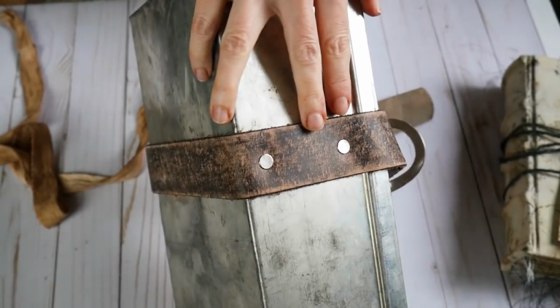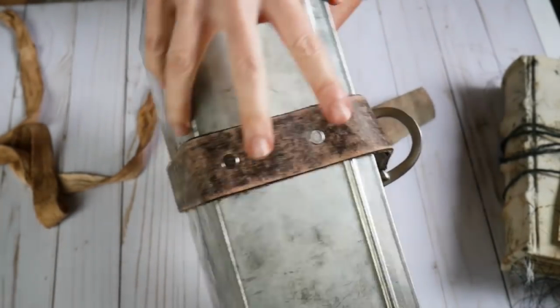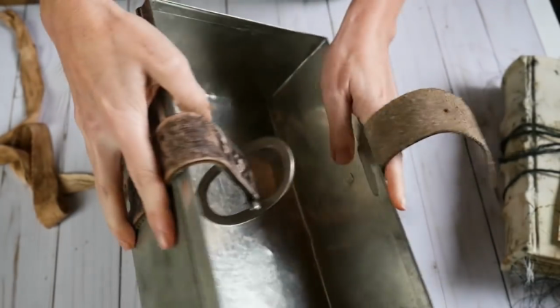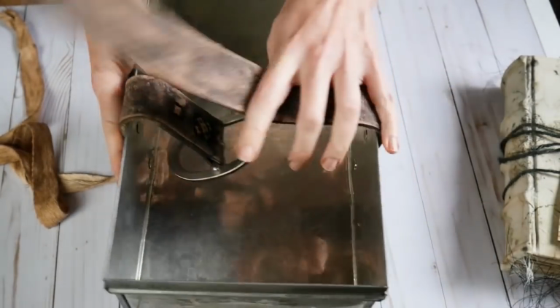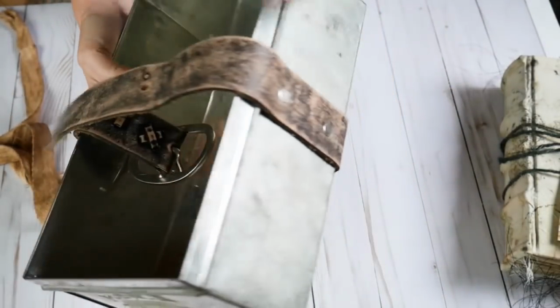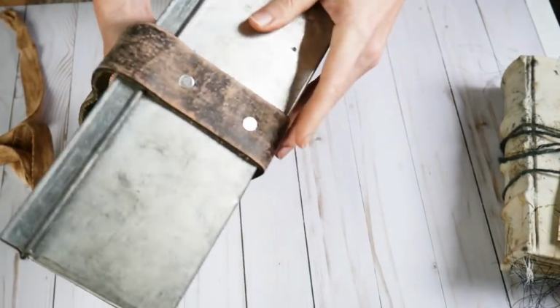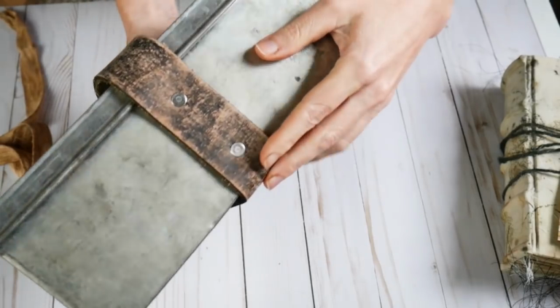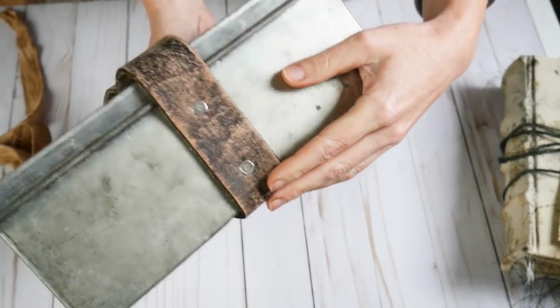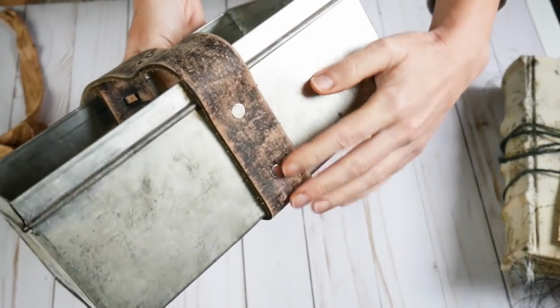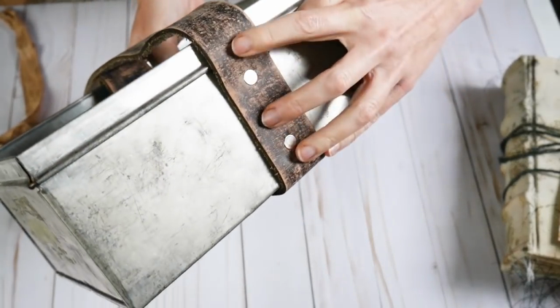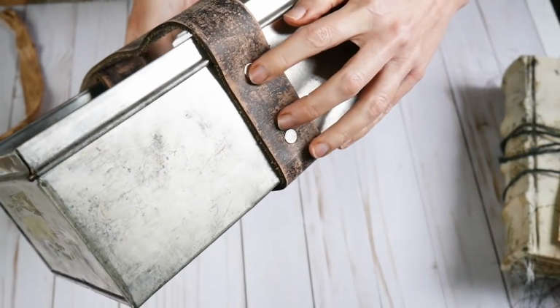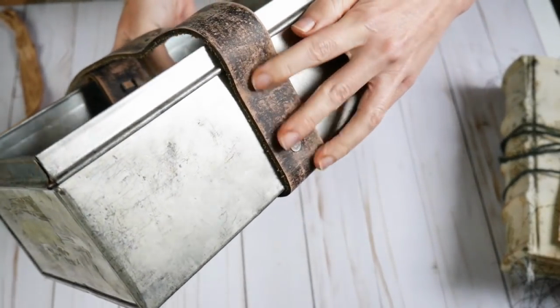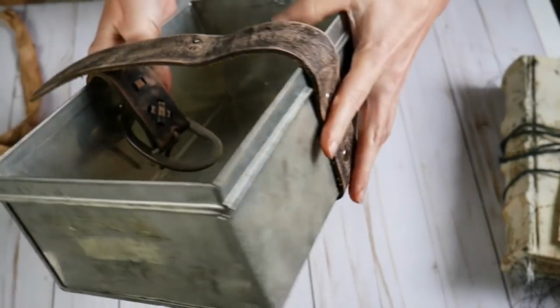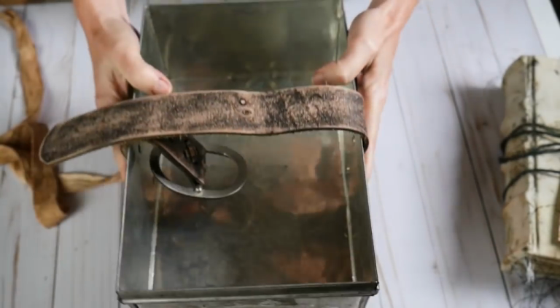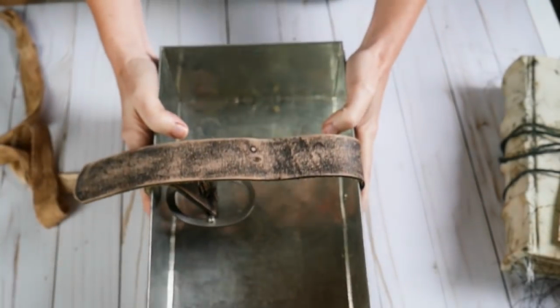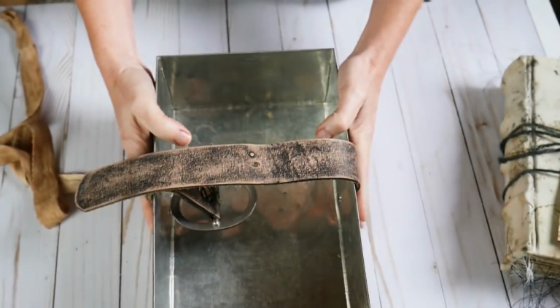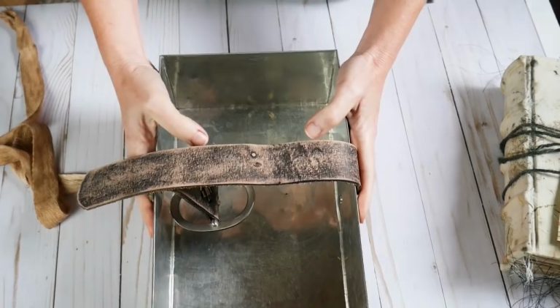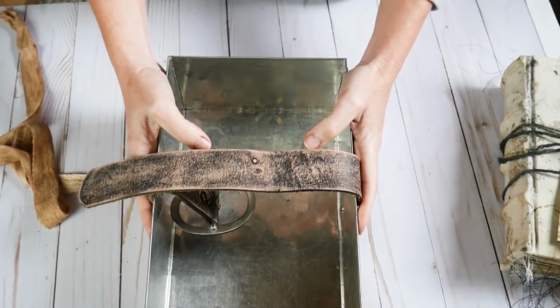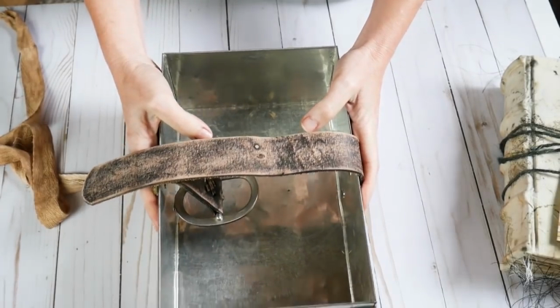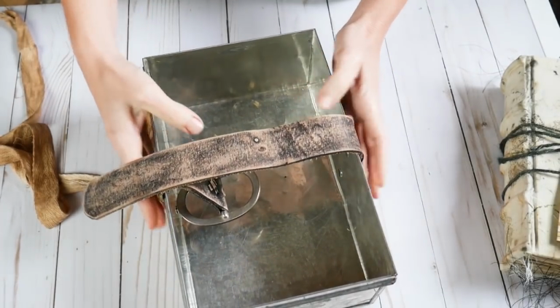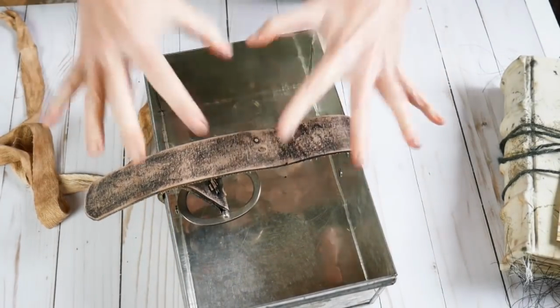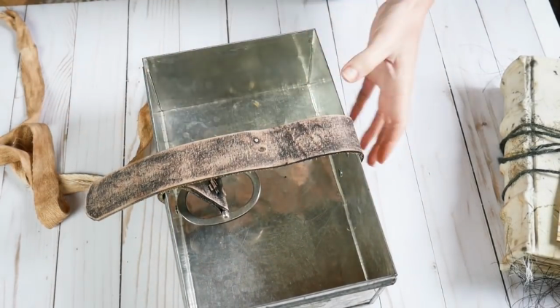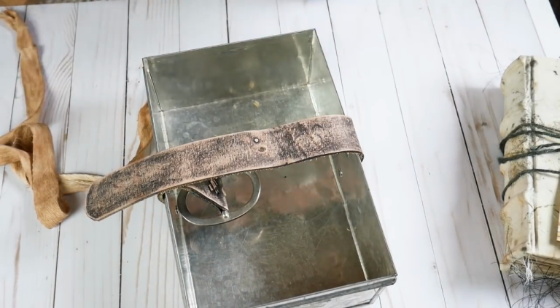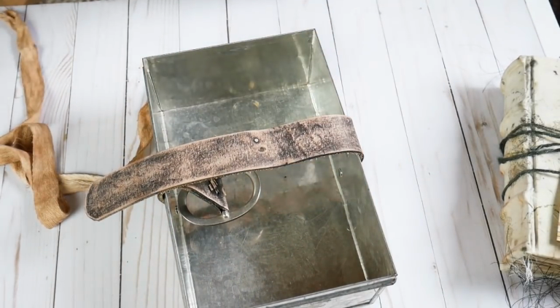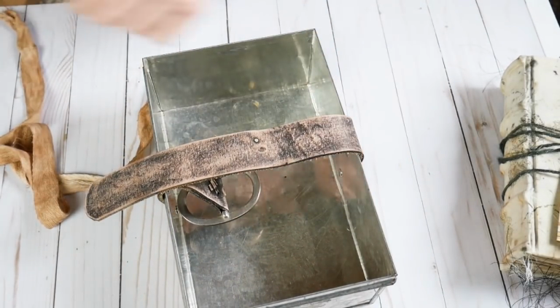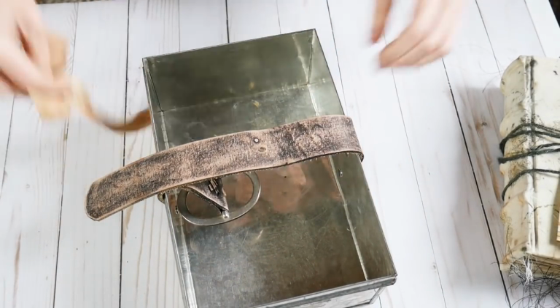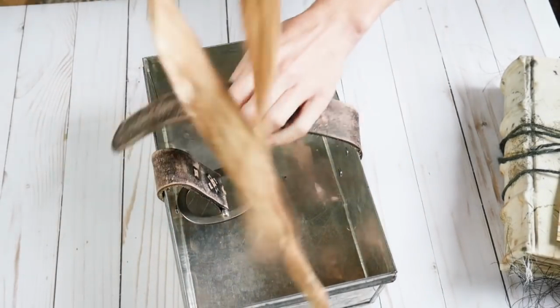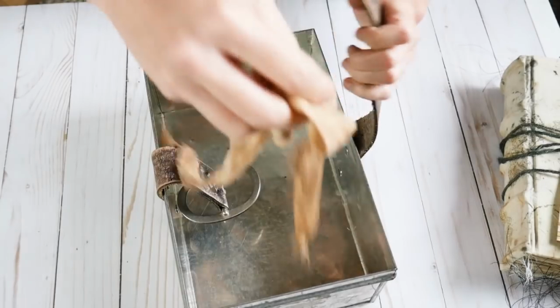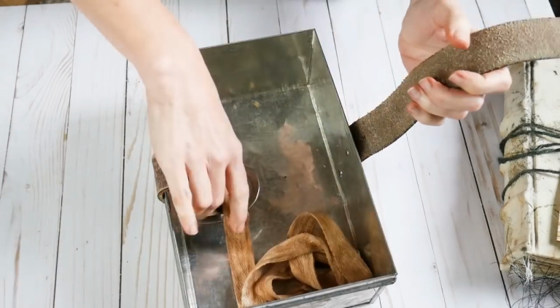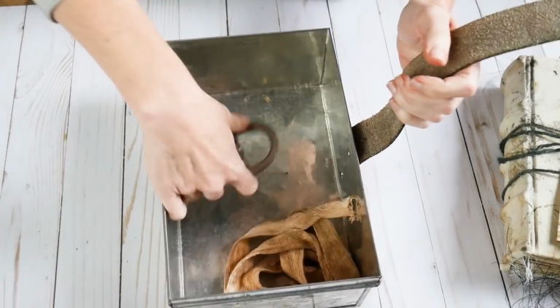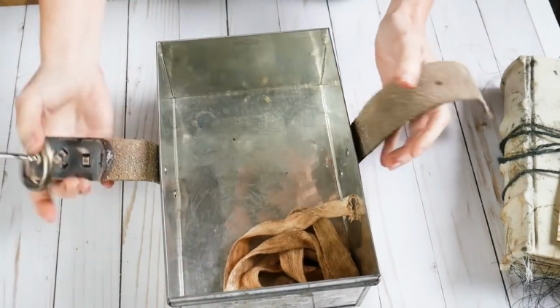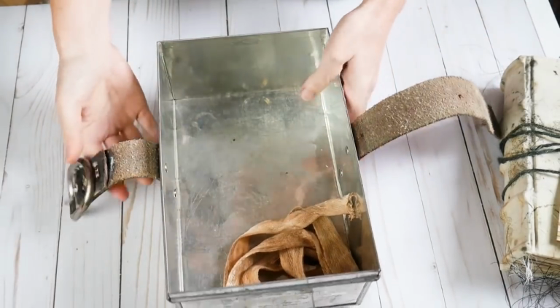This box is made for this book specifically. This strap has been riveted to this box, and this is what the book goes in. So I will just put this aside for now.